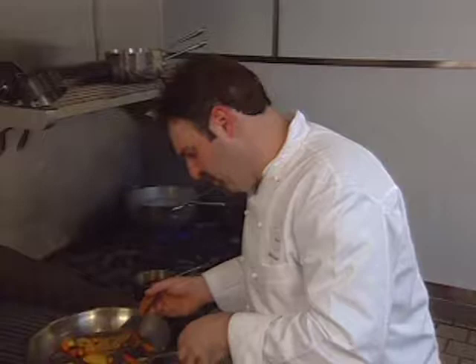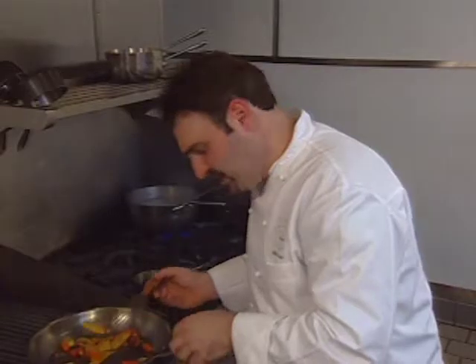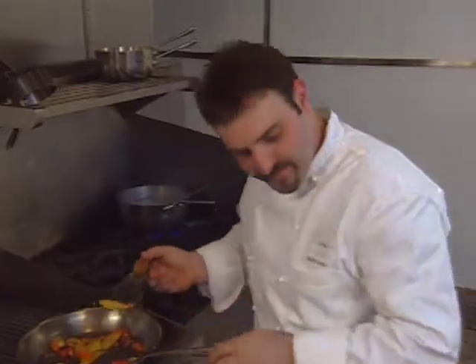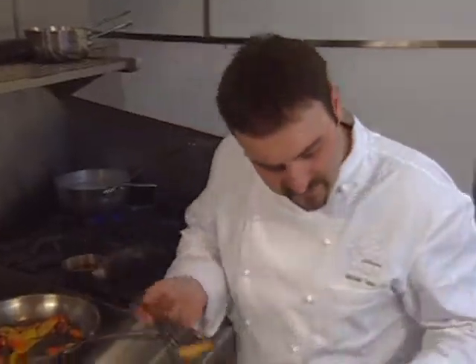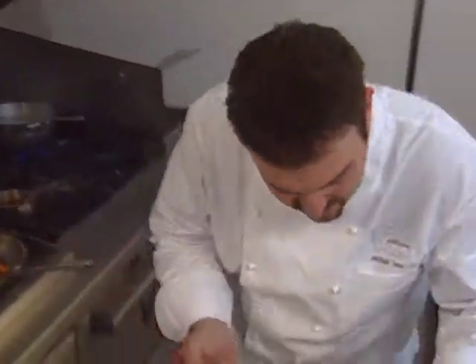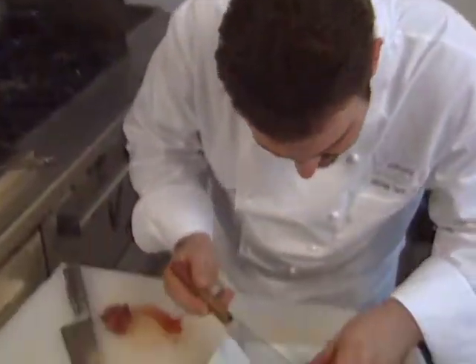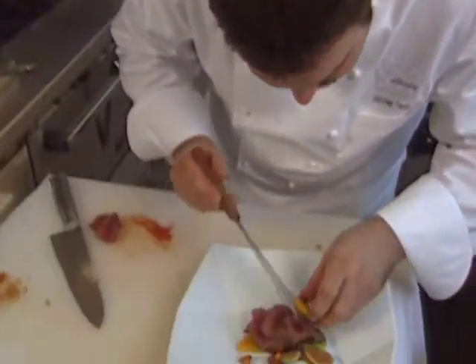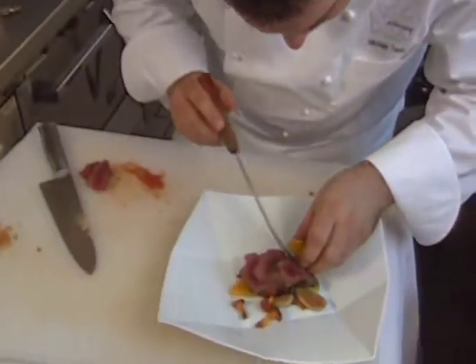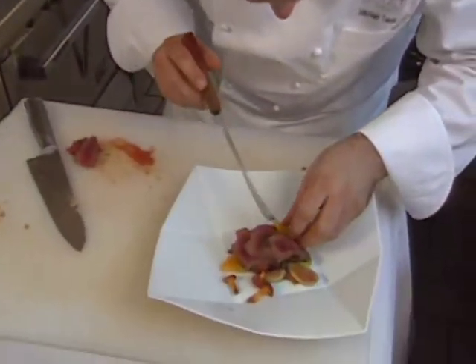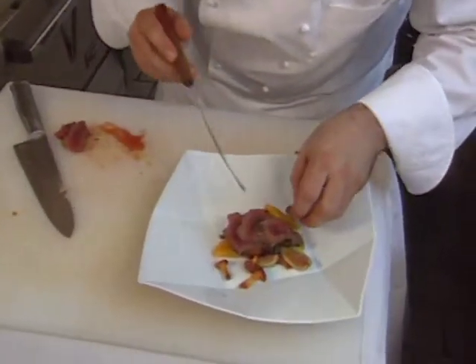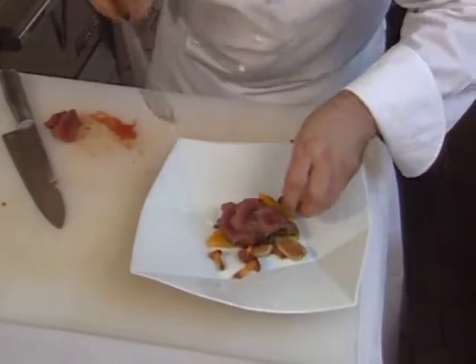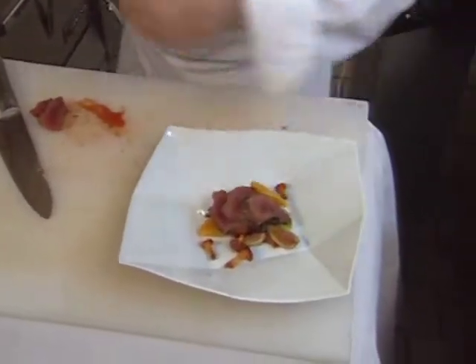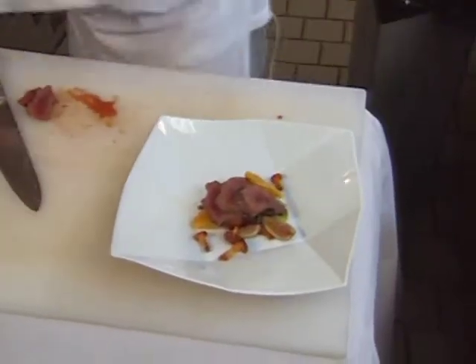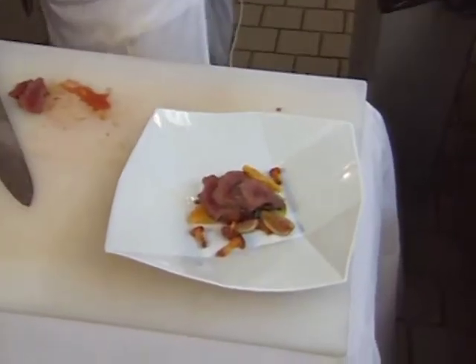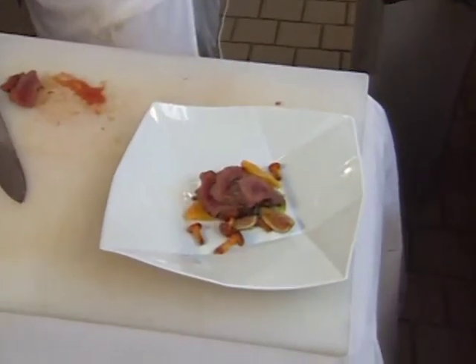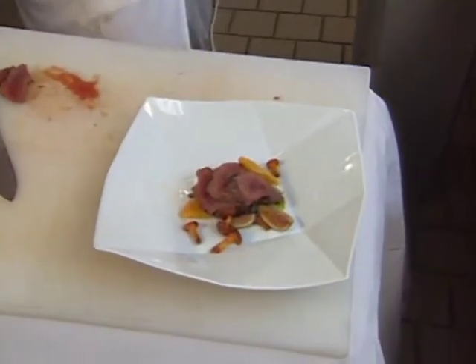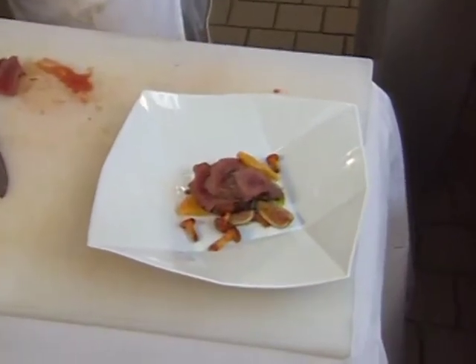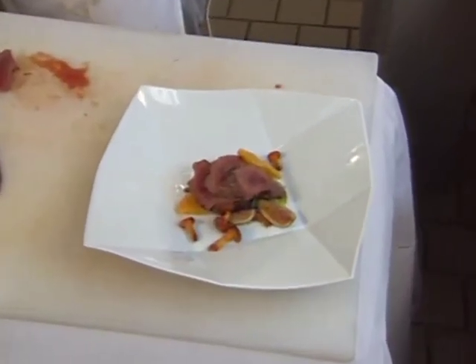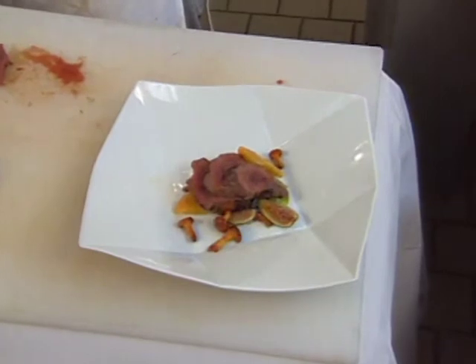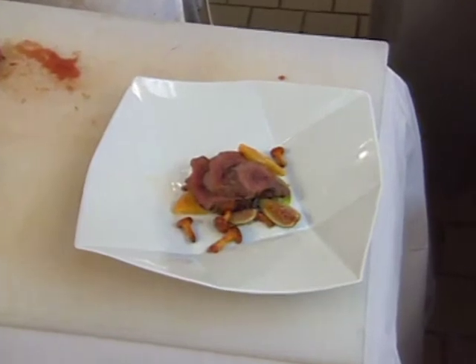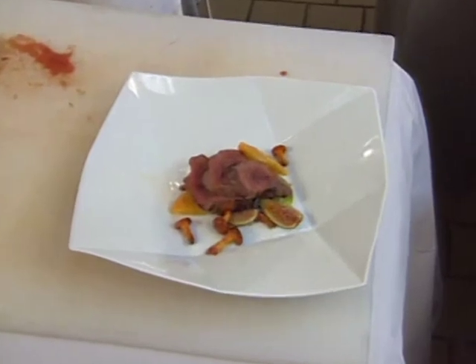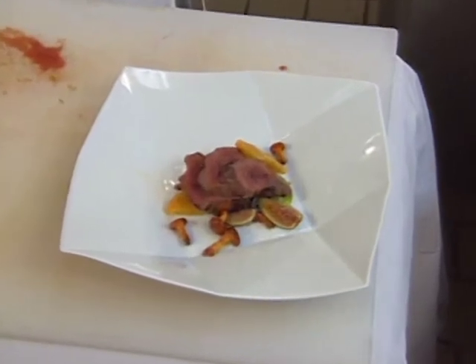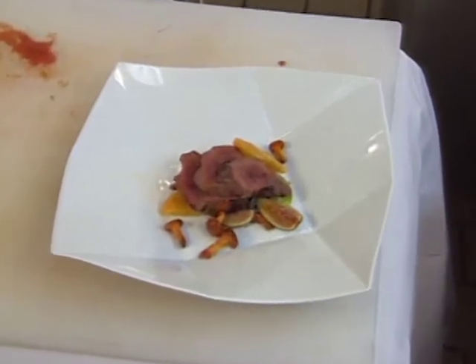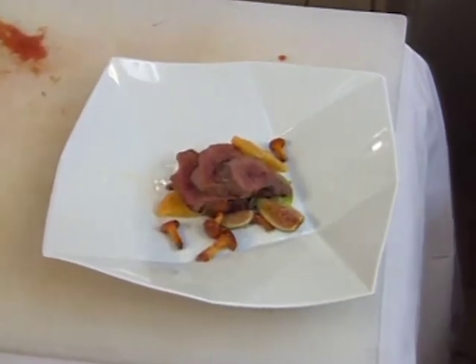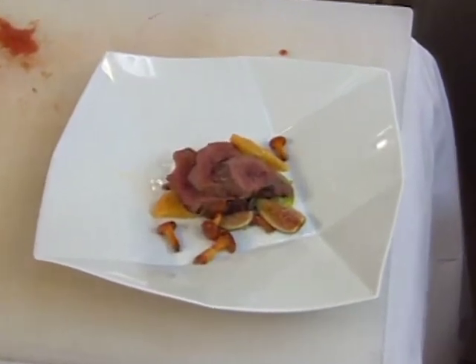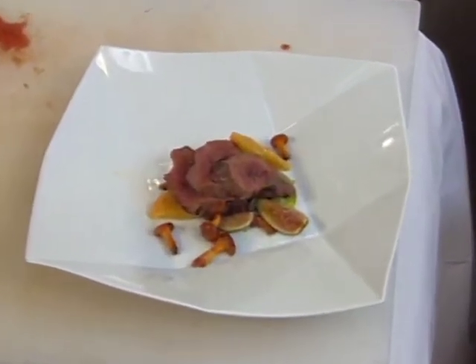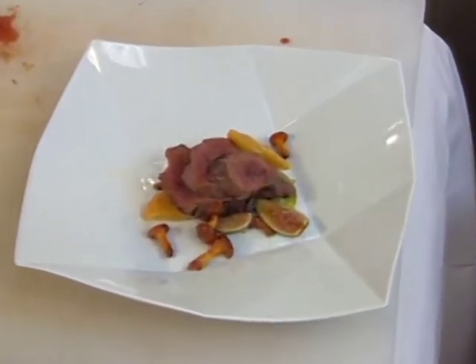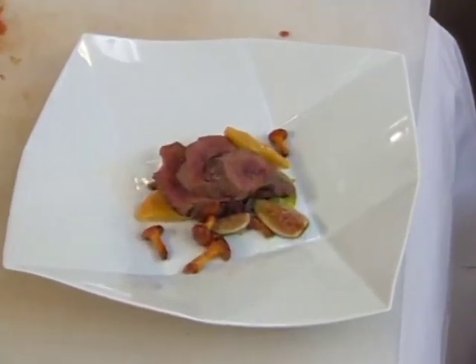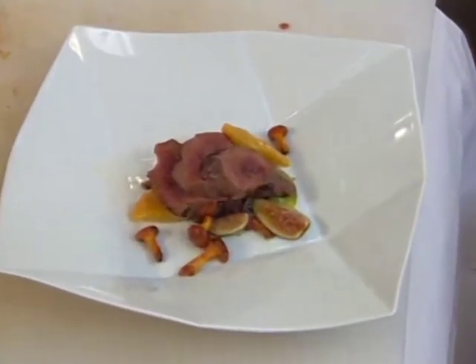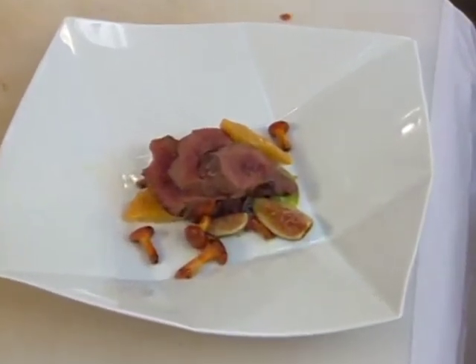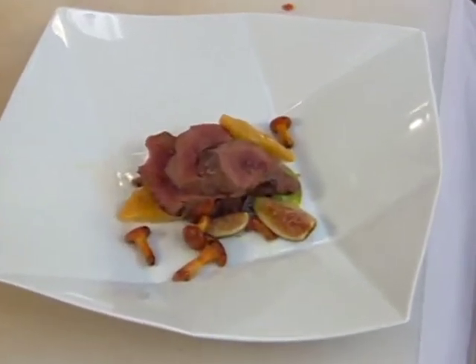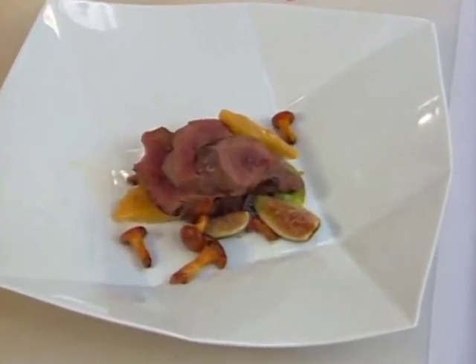Michael Taos presents an eclectic main course from Chicago. It features the Polish dumplings called pierogies, which are flavored with carrot juice and served with venison.